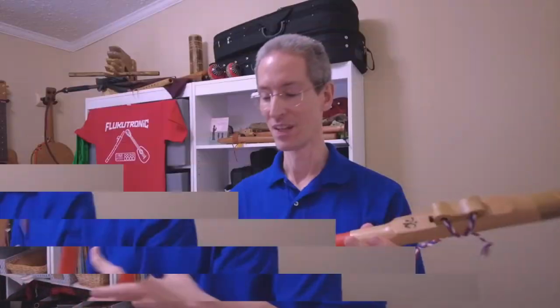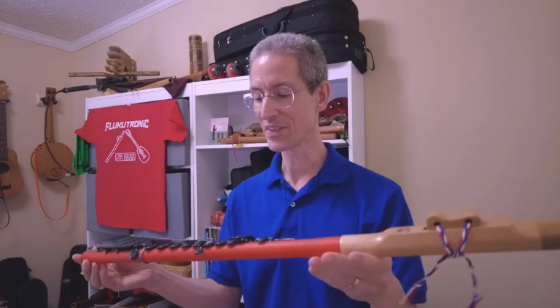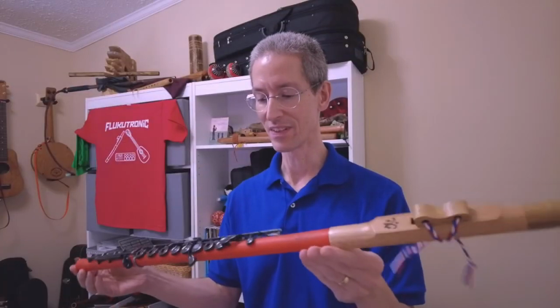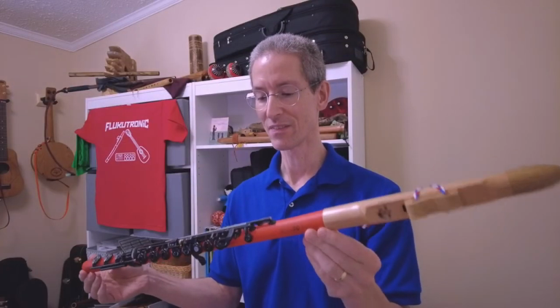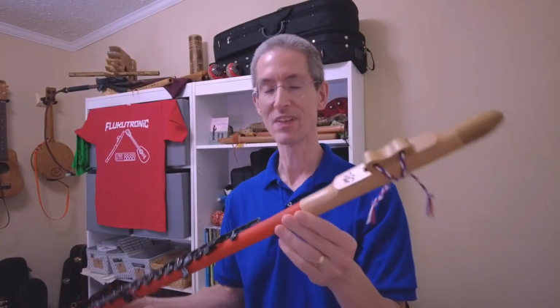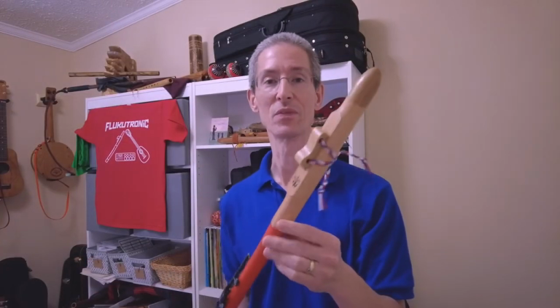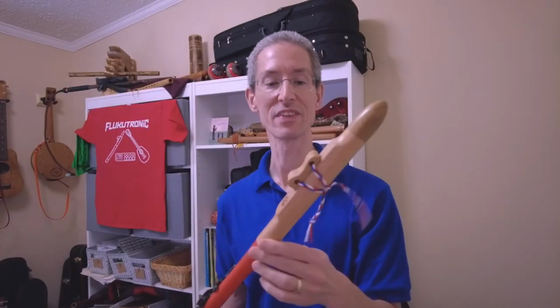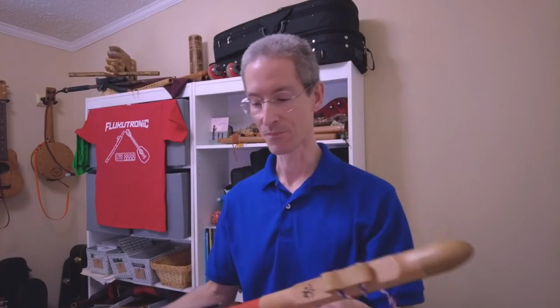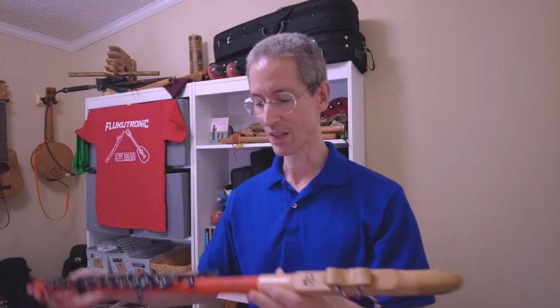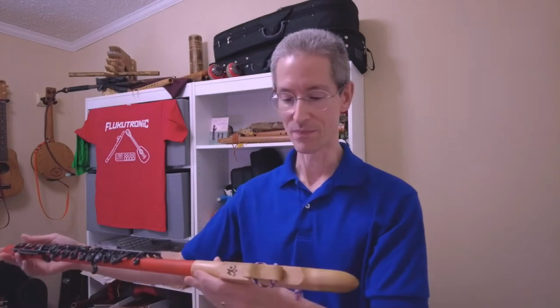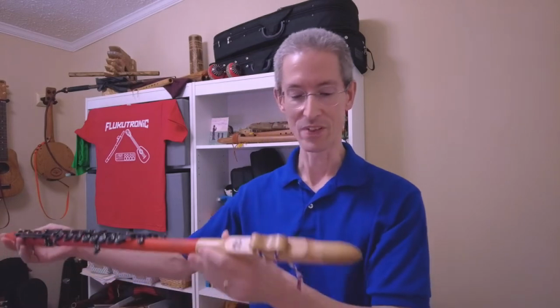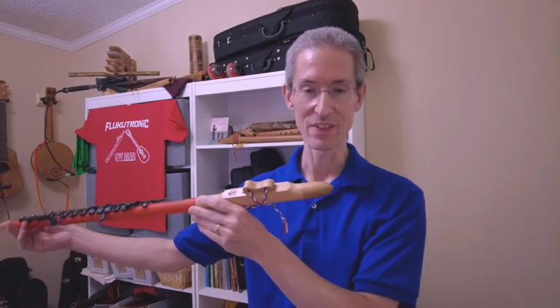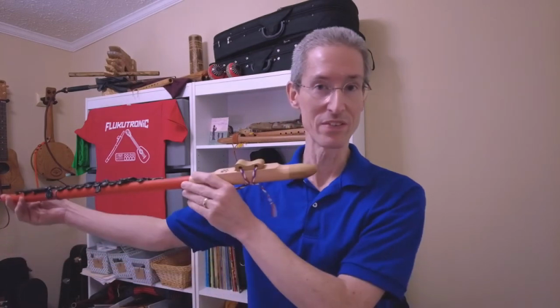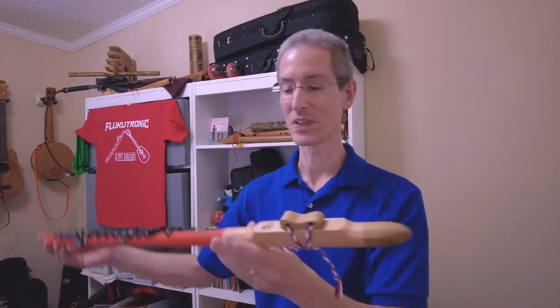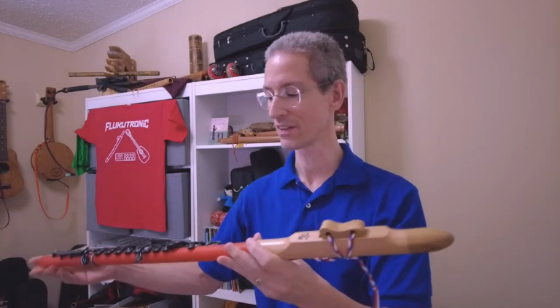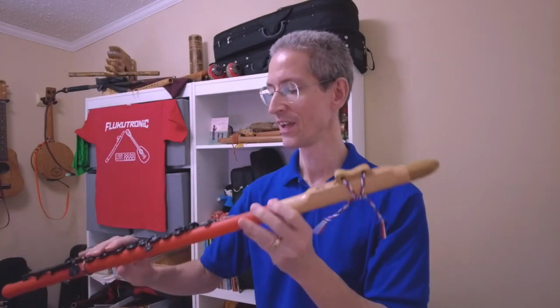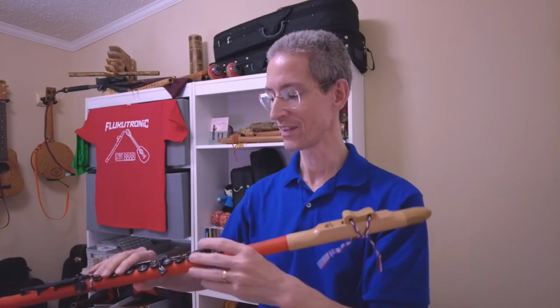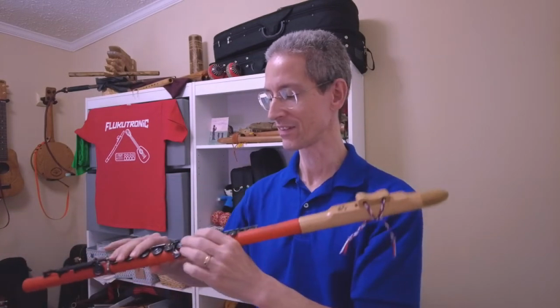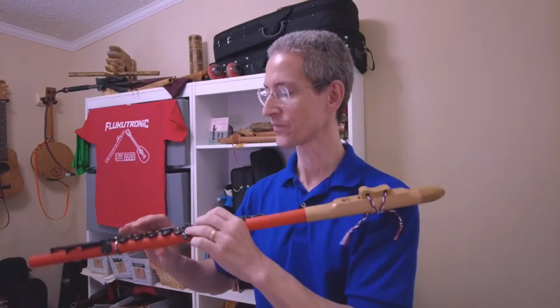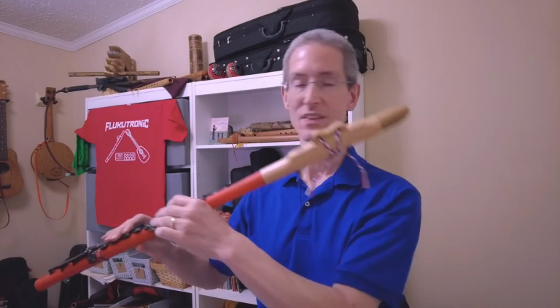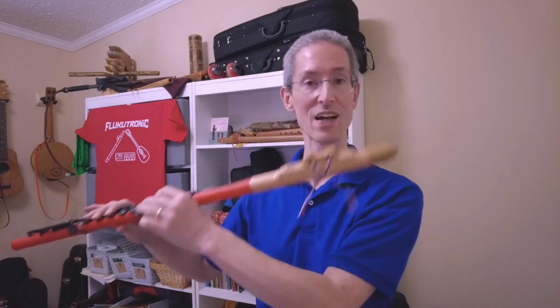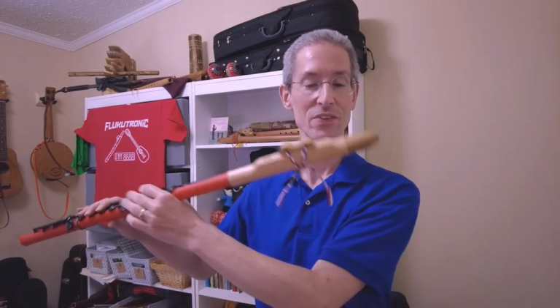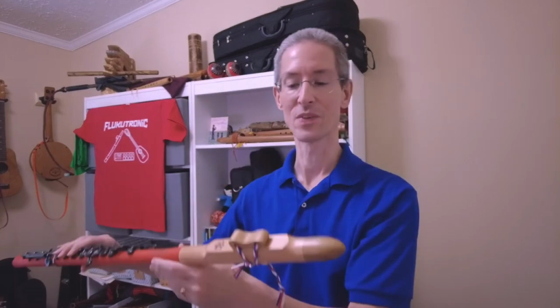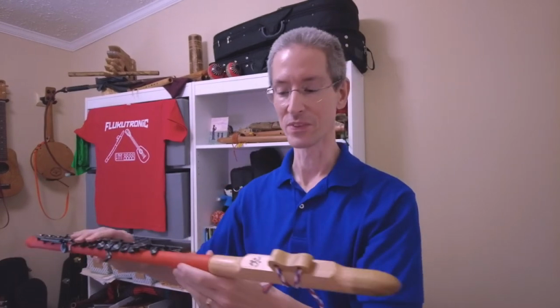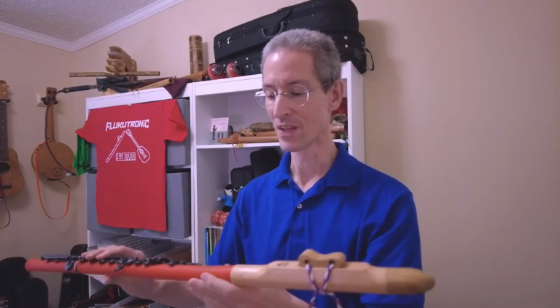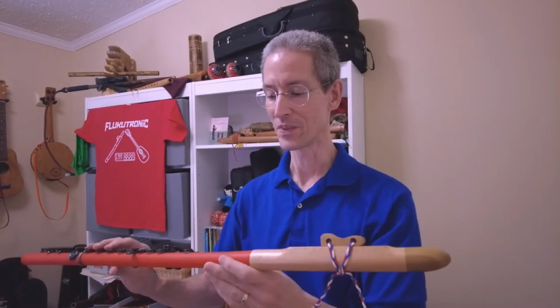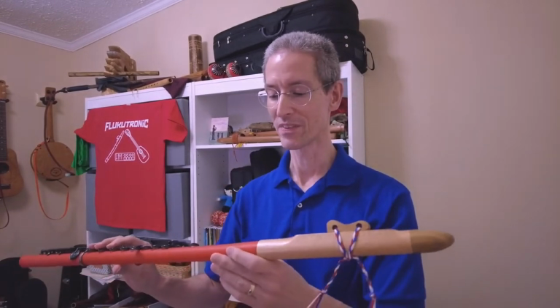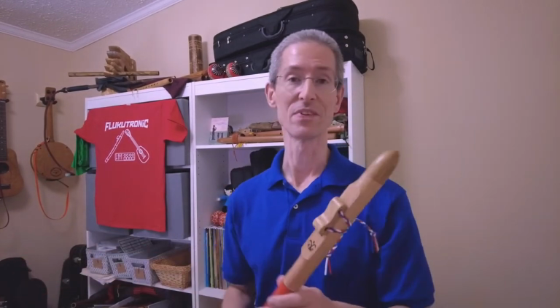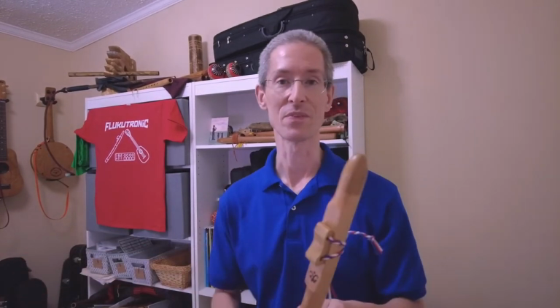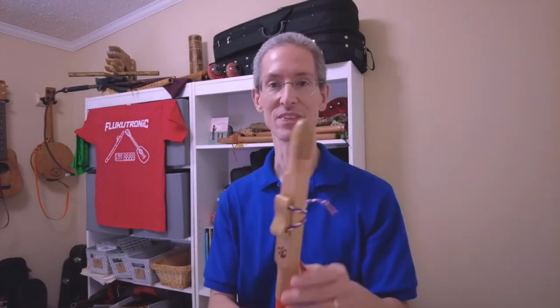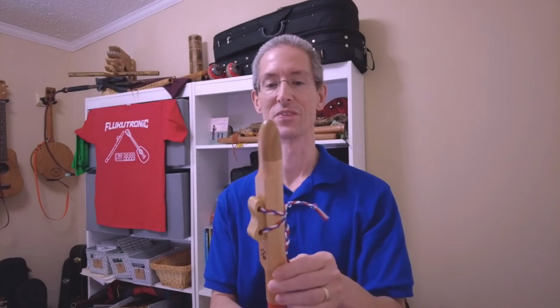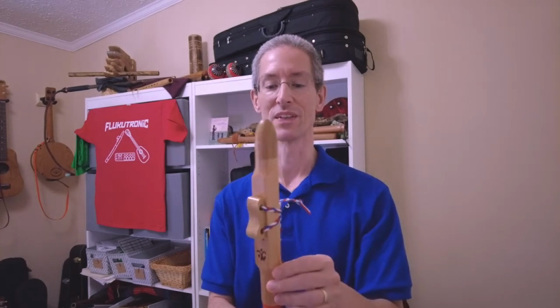Some of the things with this setup — you'll notice the reach is a little bit longer, and it's side-blown, of course, like a regular flute, which is different from all my other flutes in my collection.